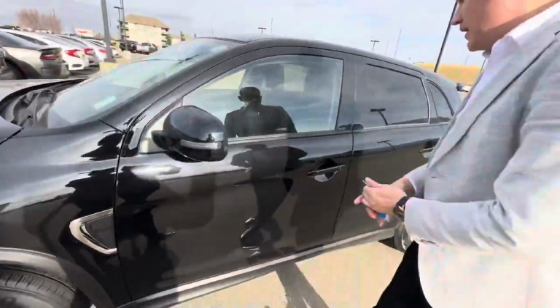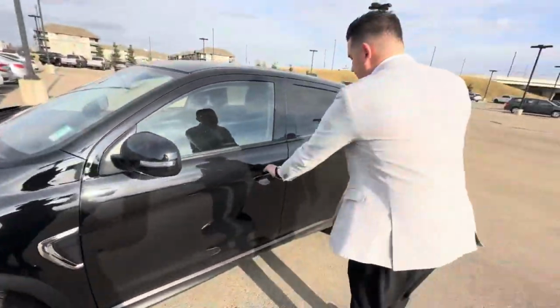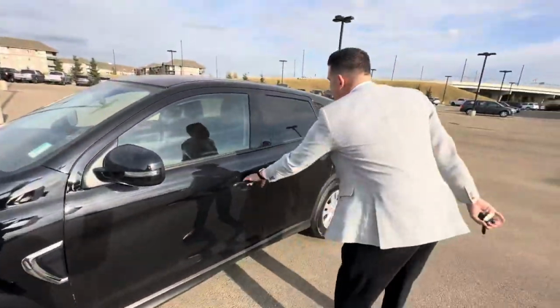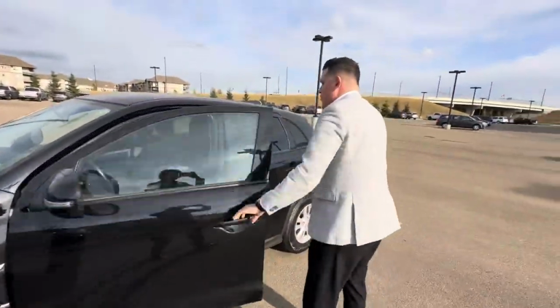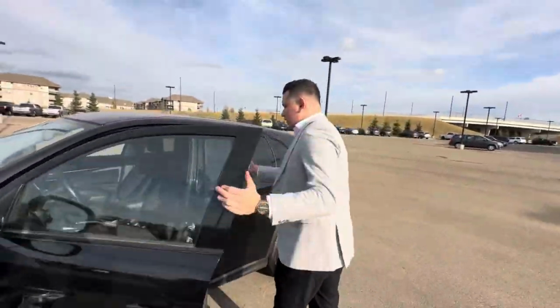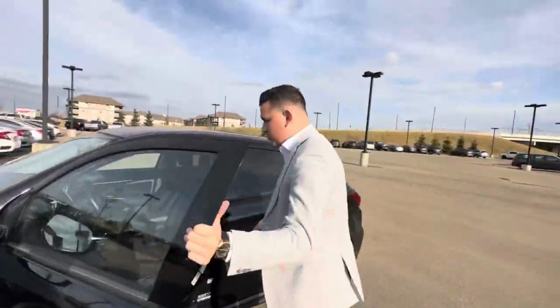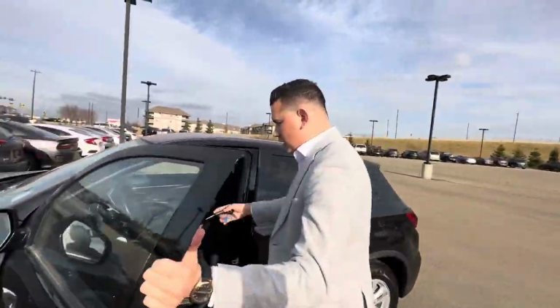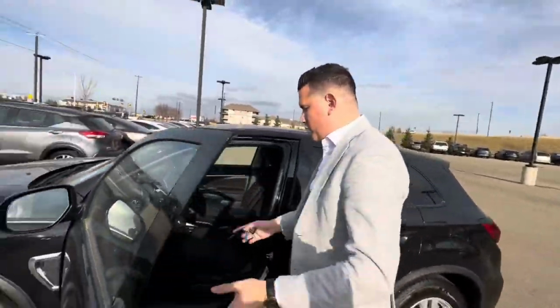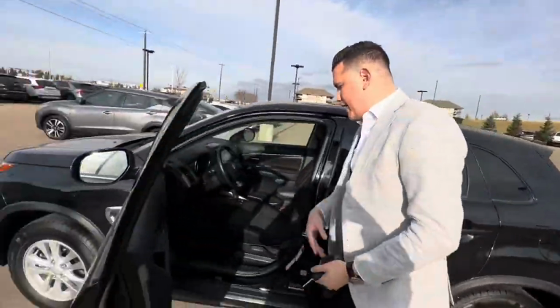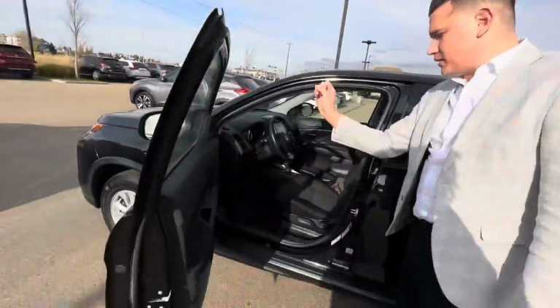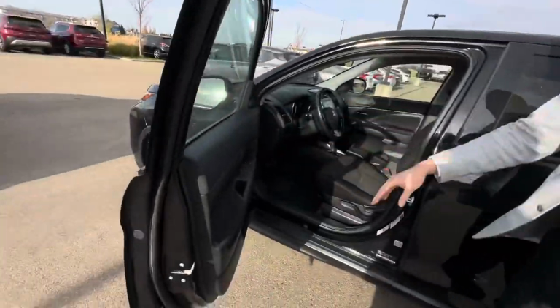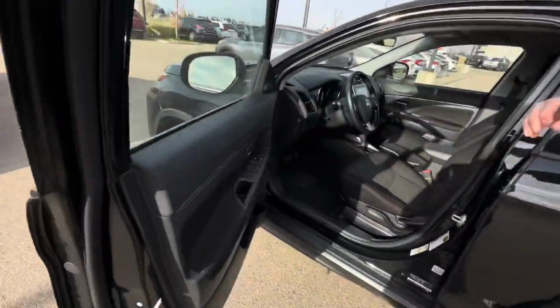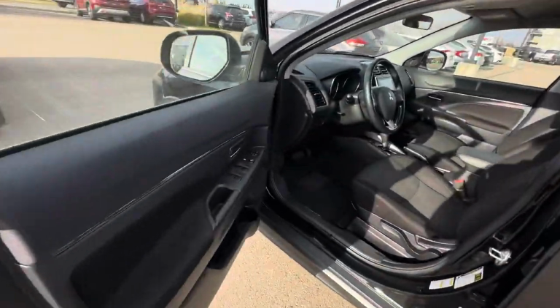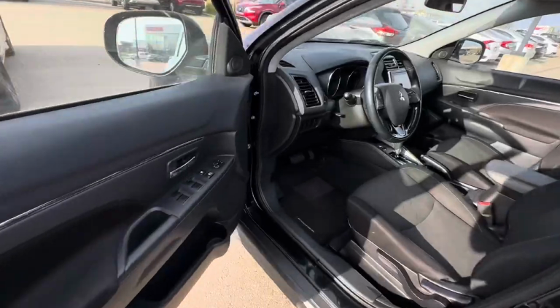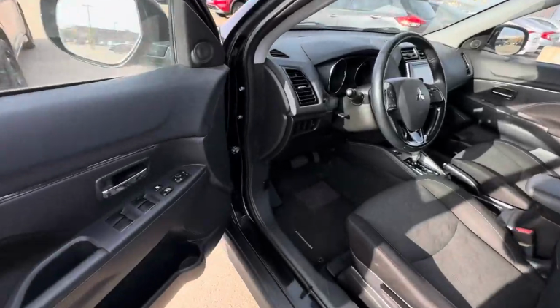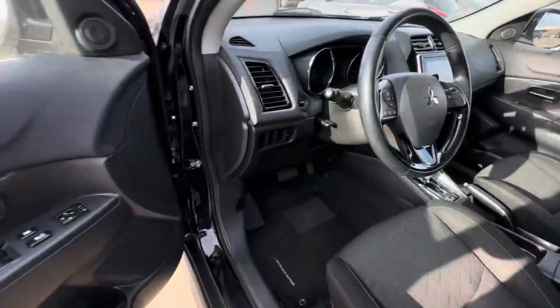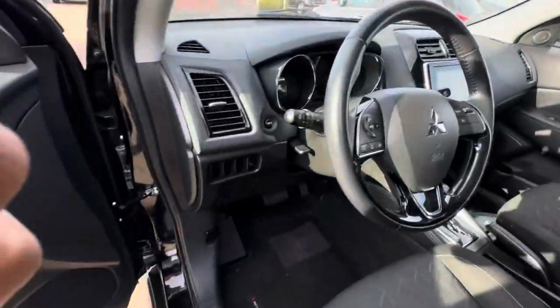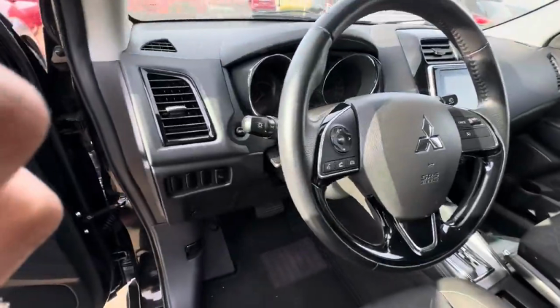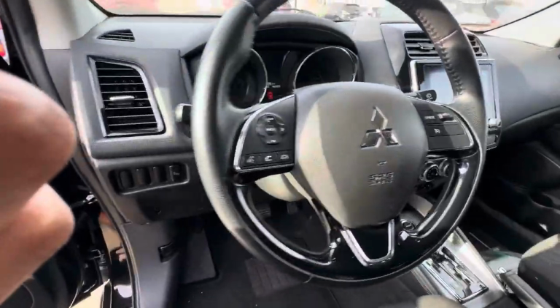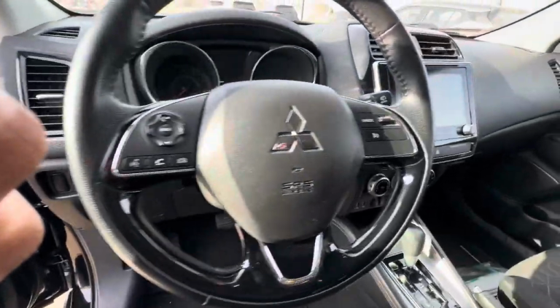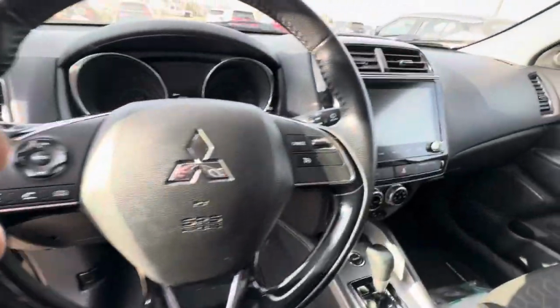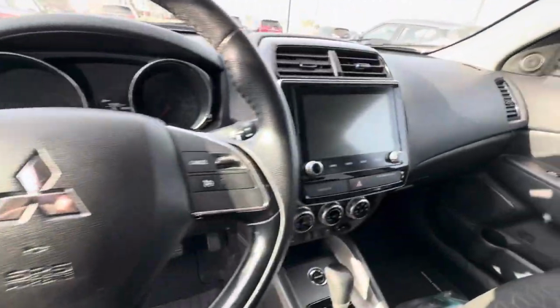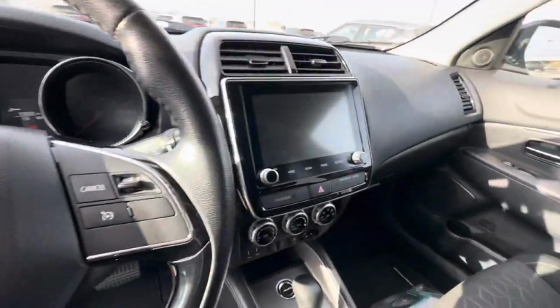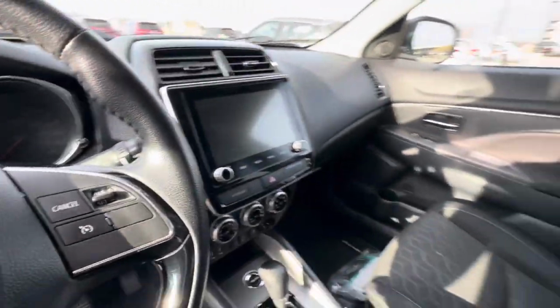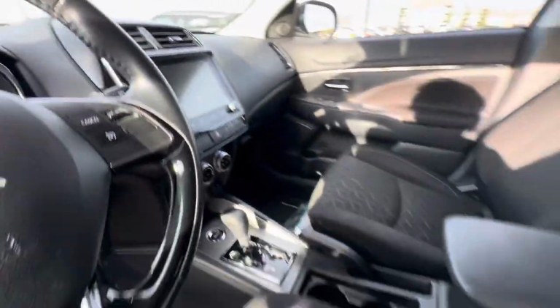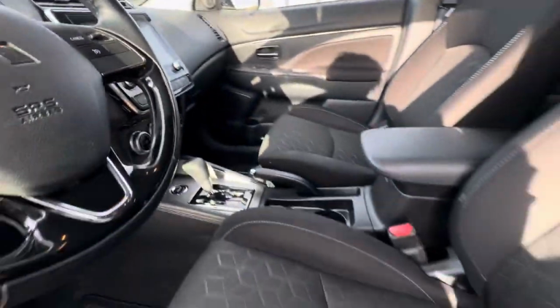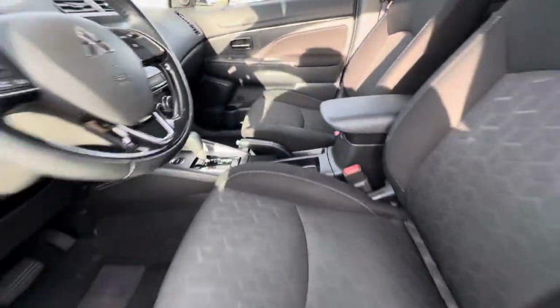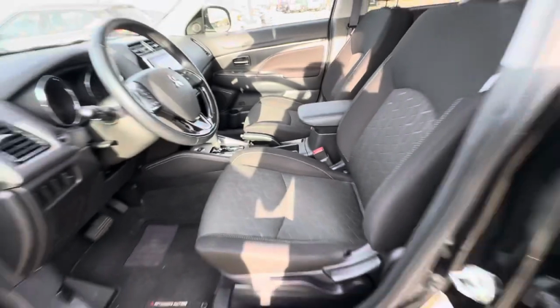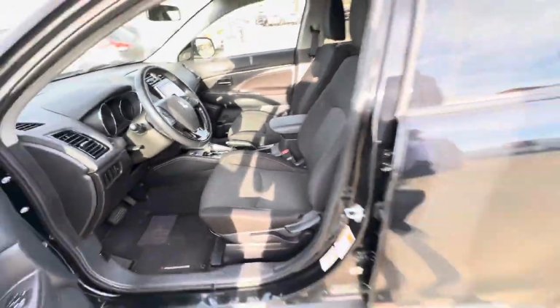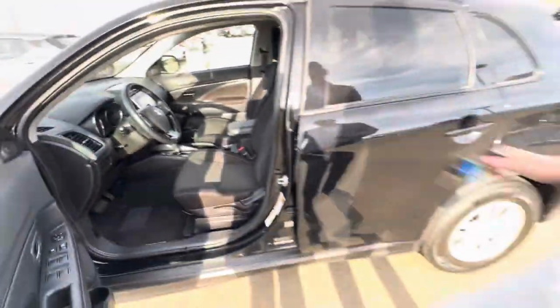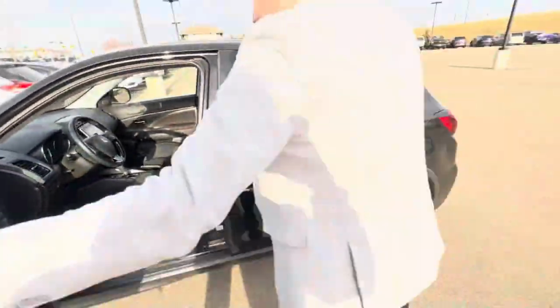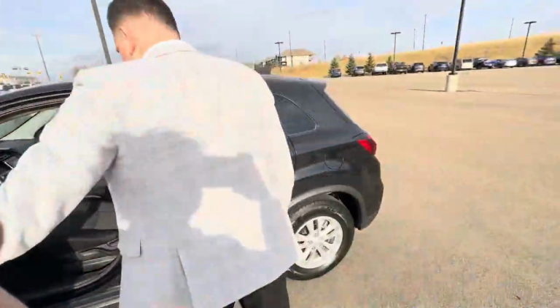On the inside, pretty clean vehicle, pretty well kept. You got the power mirrors, power windows, as well as a nice touchscreen in the middle, which is compatible with Apple and Android CarPlay. You do get heated seats as well.